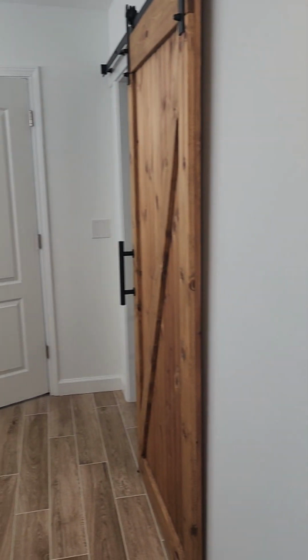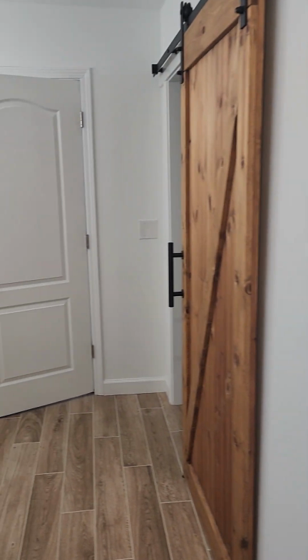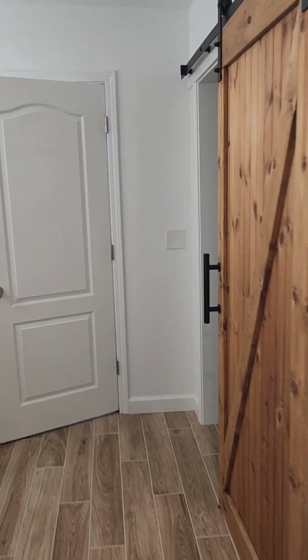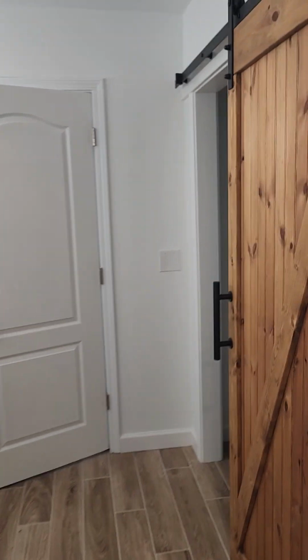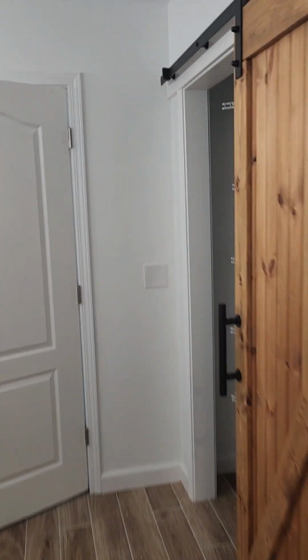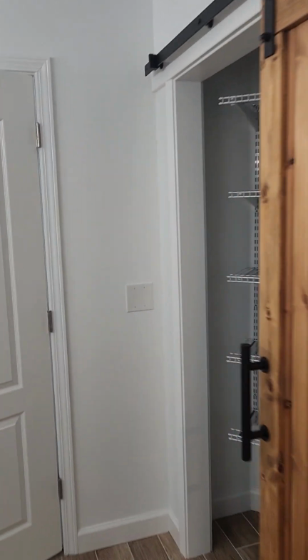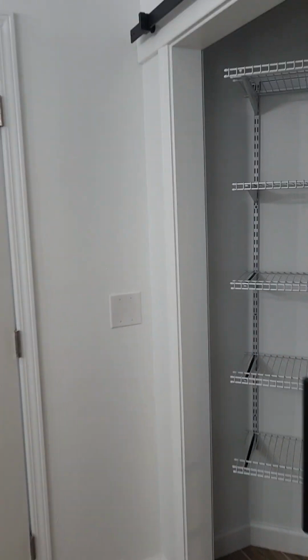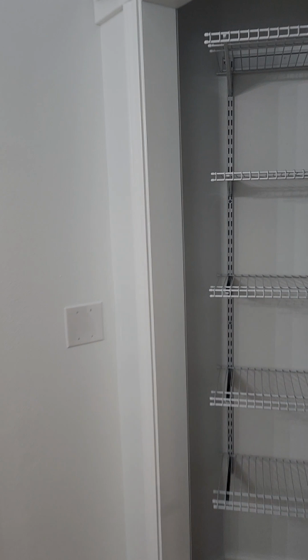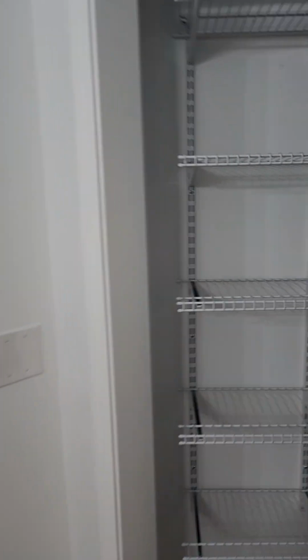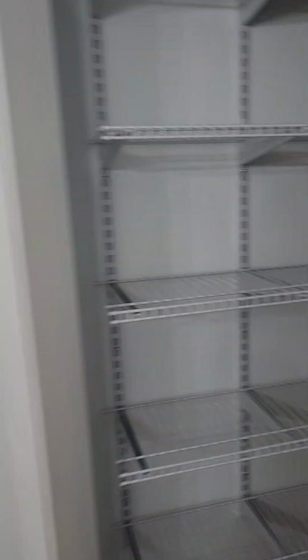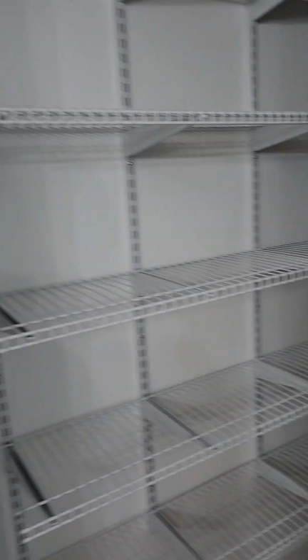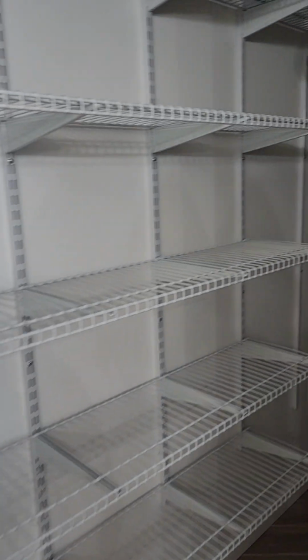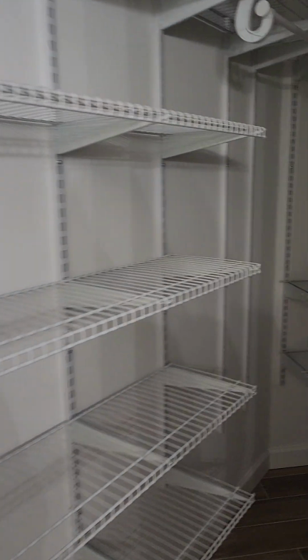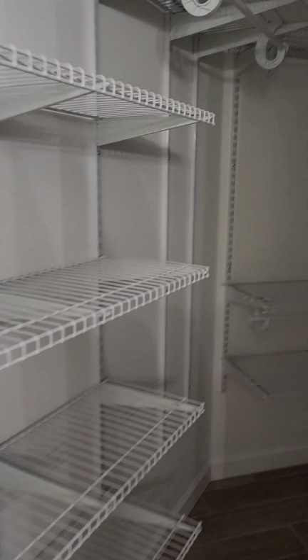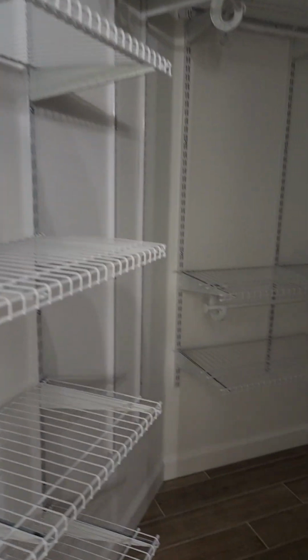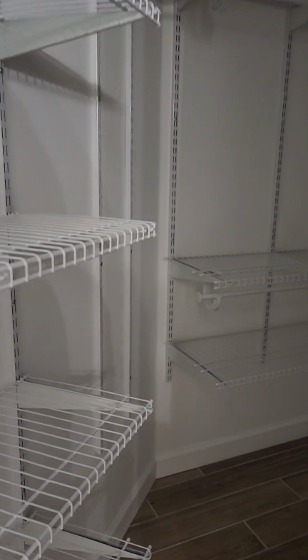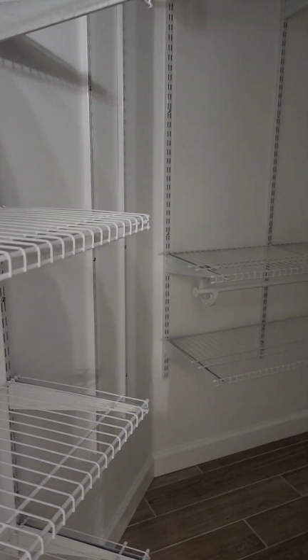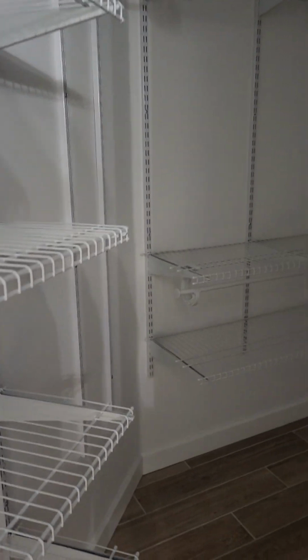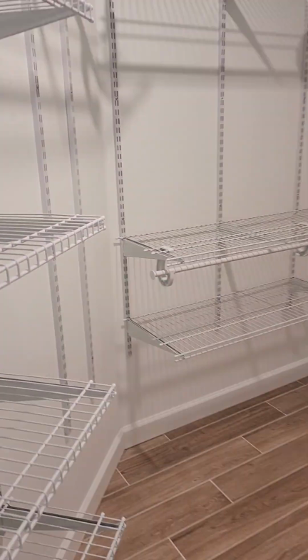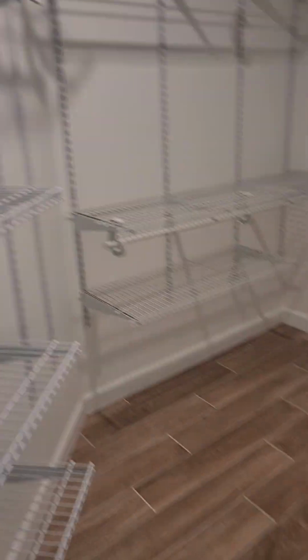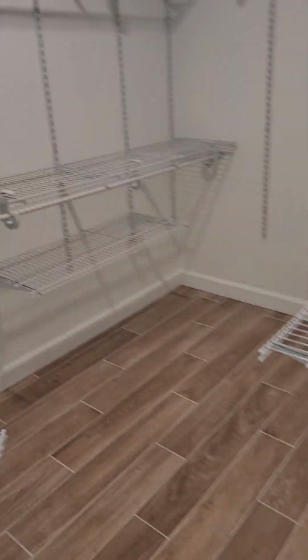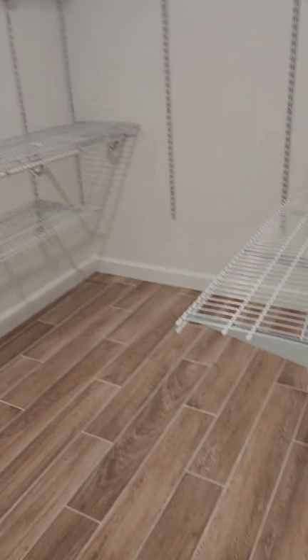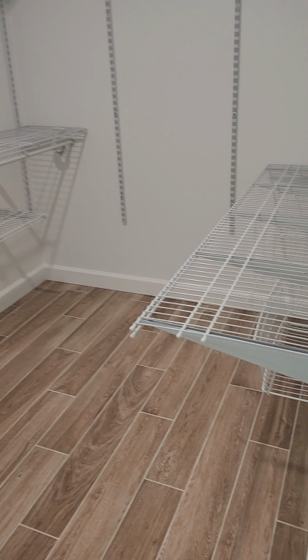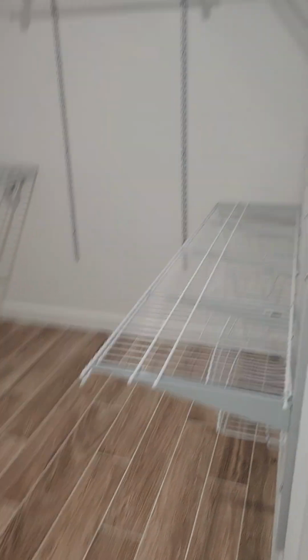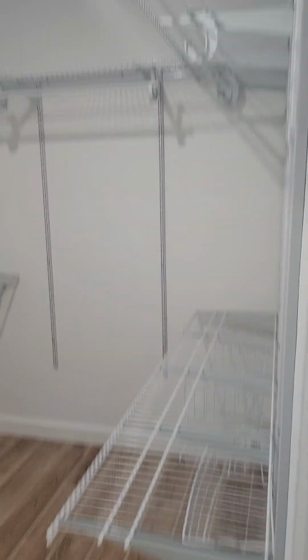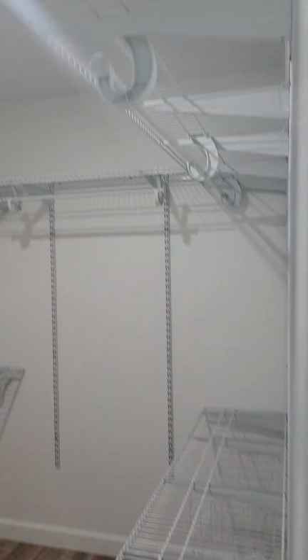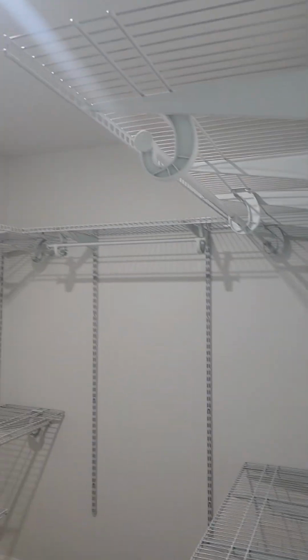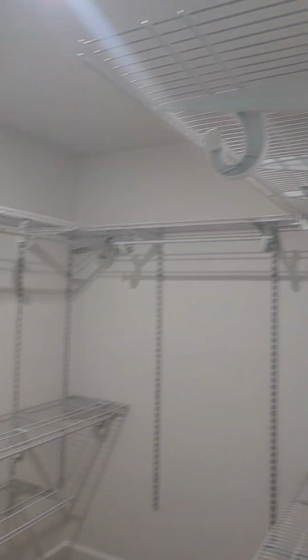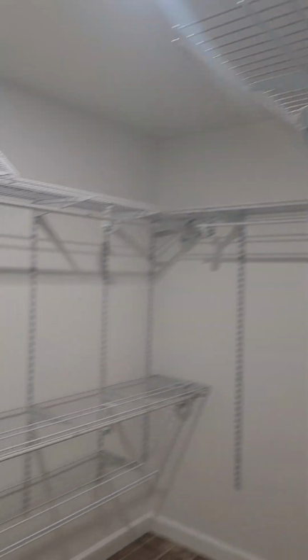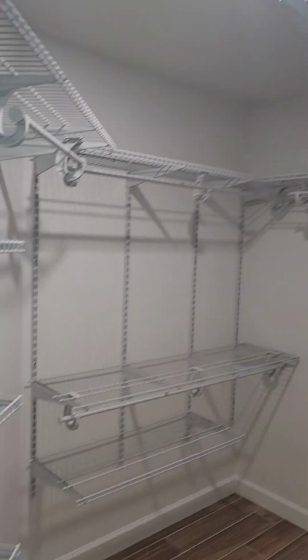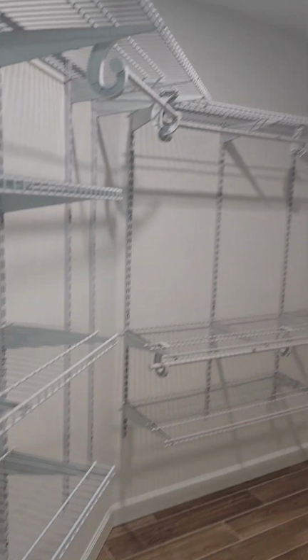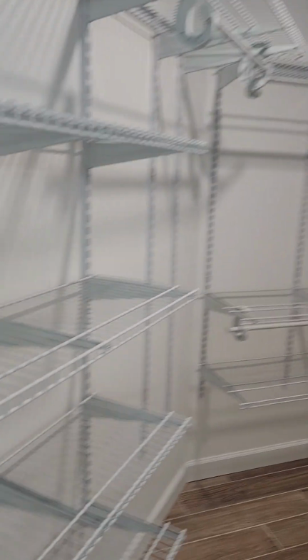There's a barn door to the master closet, which has tons of storage.